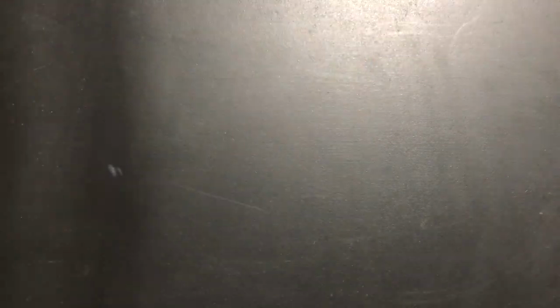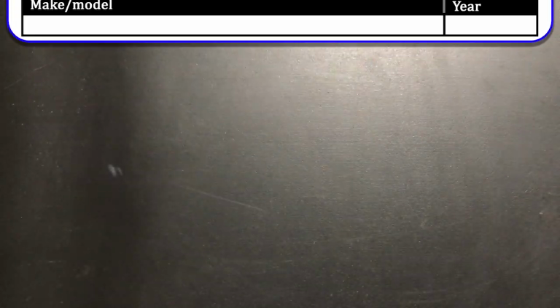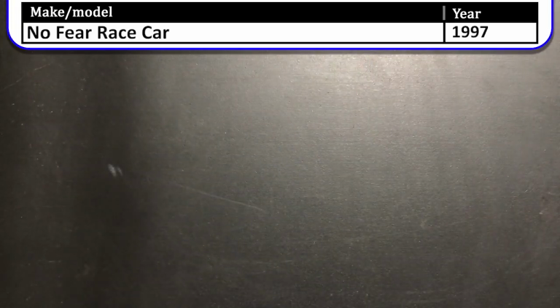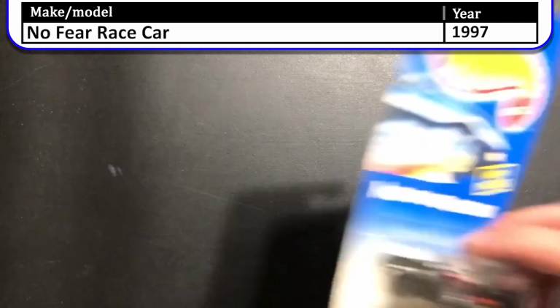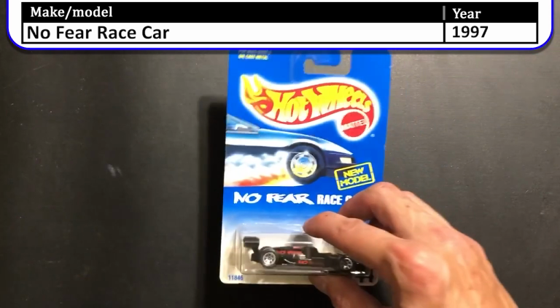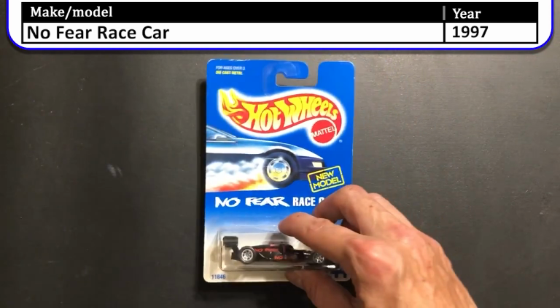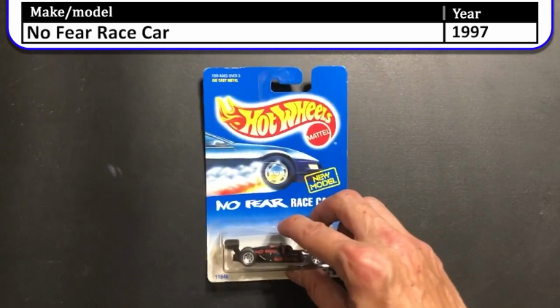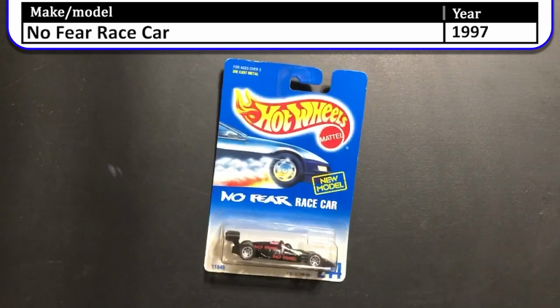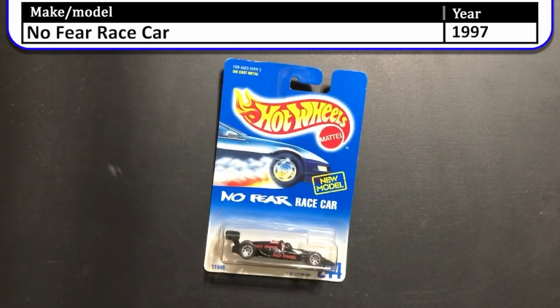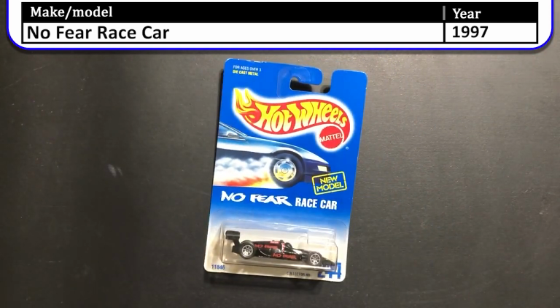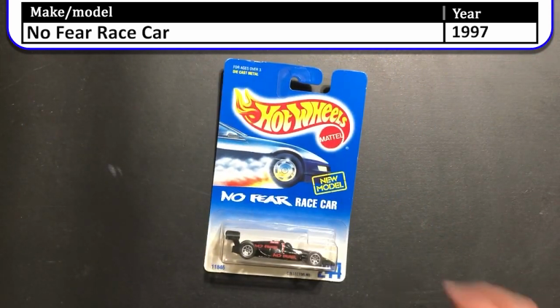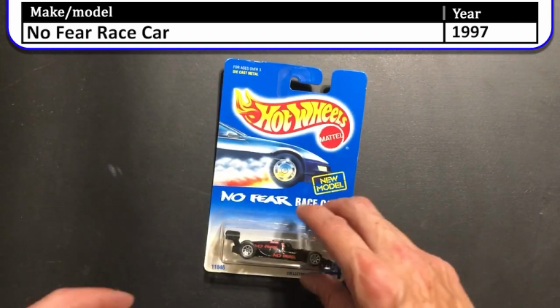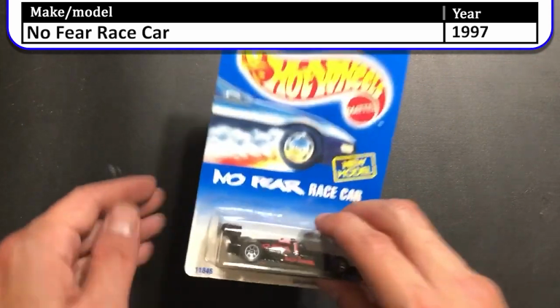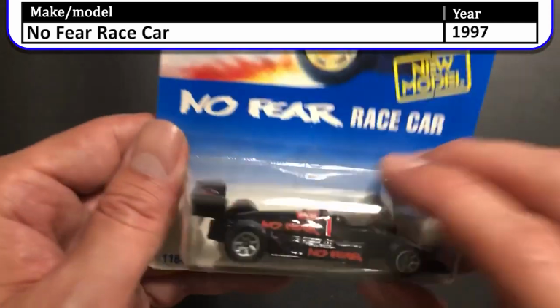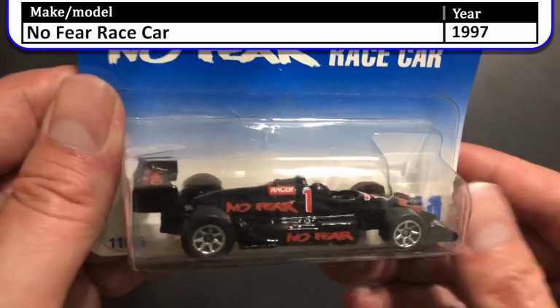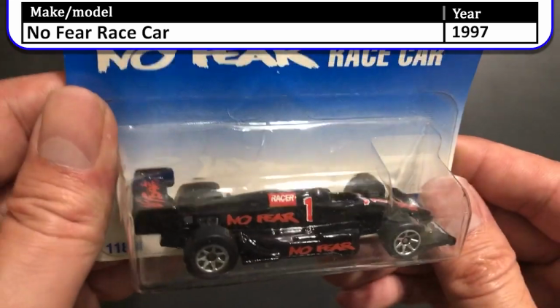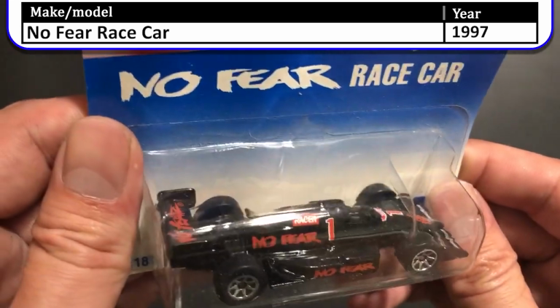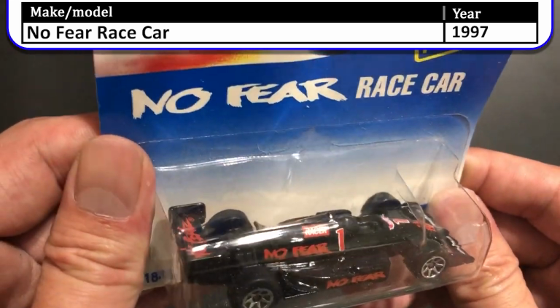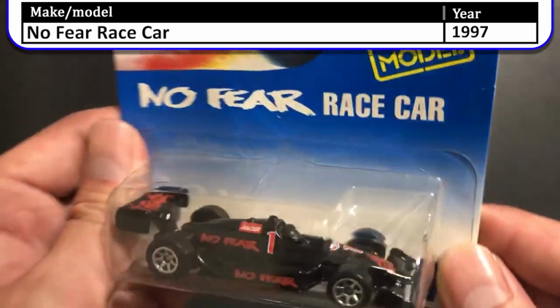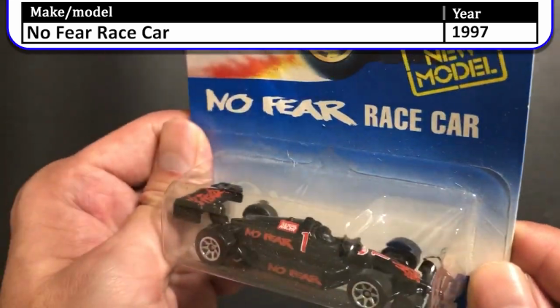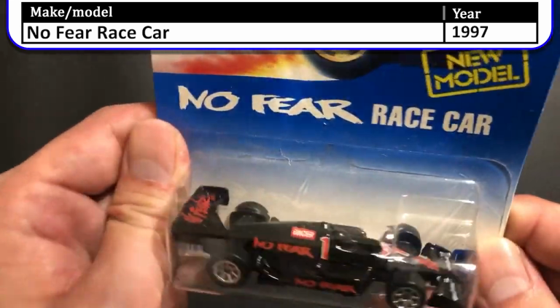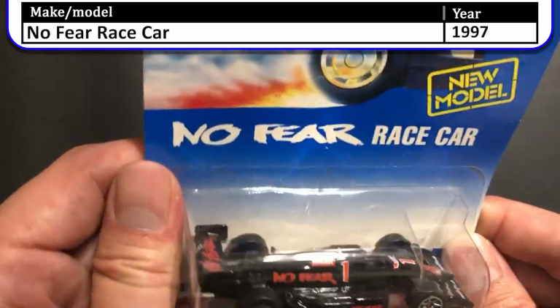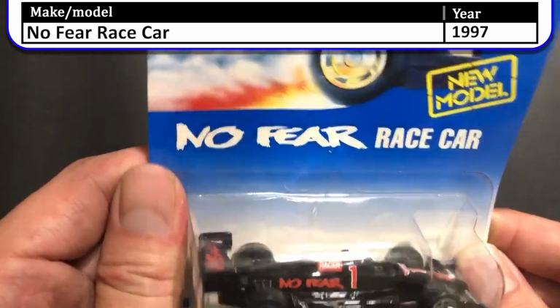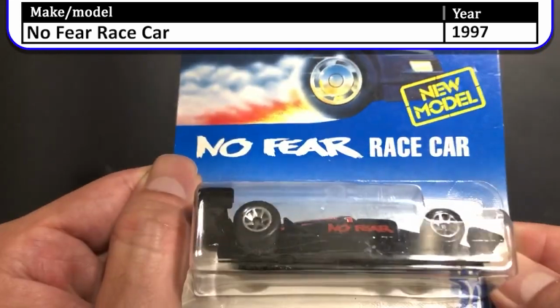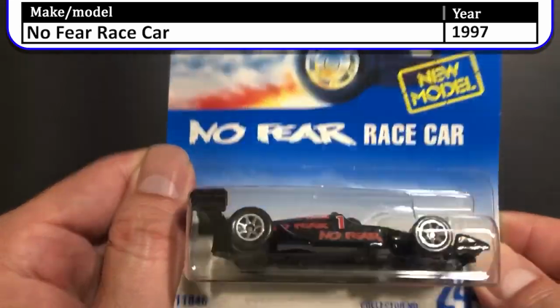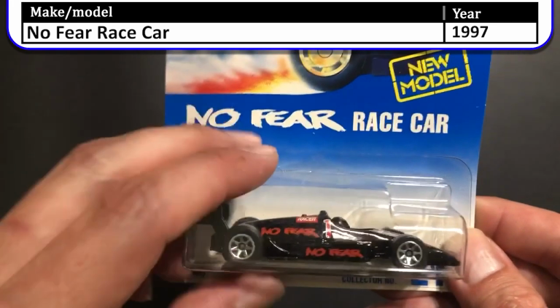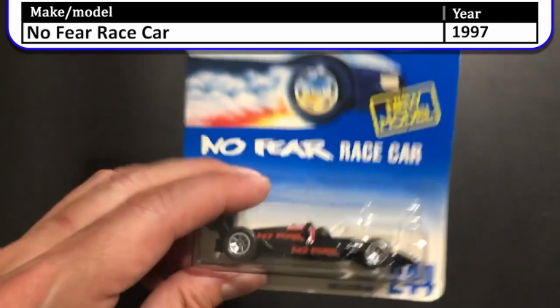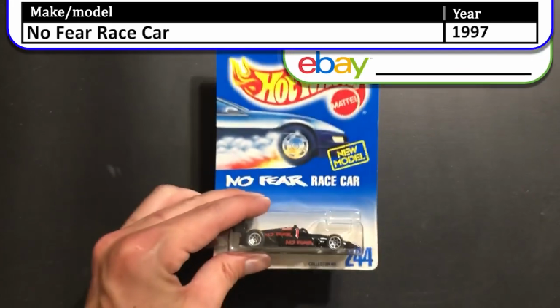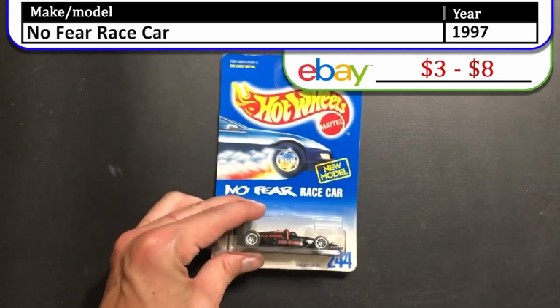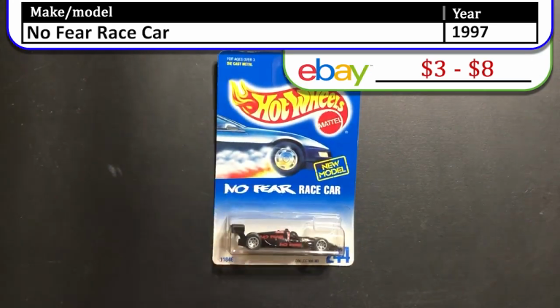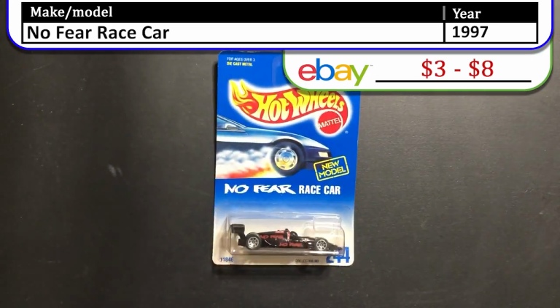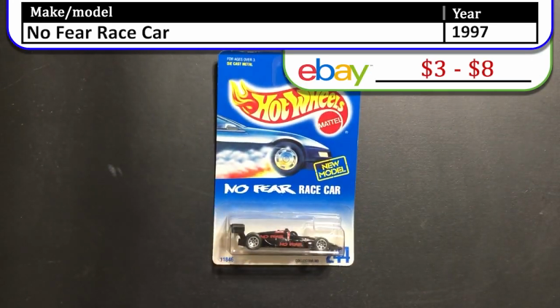Here we have a 1997 No Fear race car. This was a really cool car when I found it. It is actually a new model so this was the main line. It has No Fear on the wing and on the side, with nice seven-spoke race wheels. Great casting.